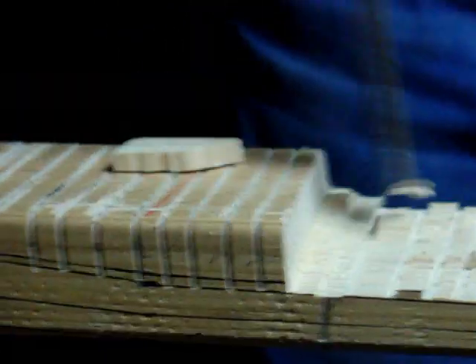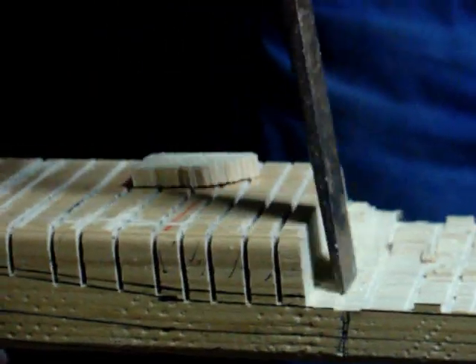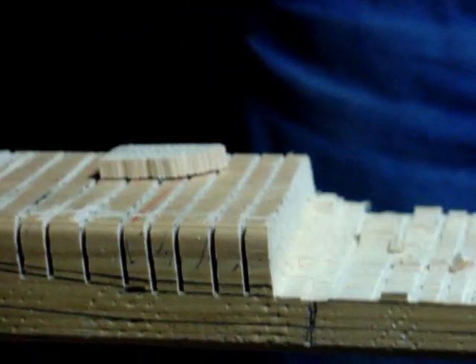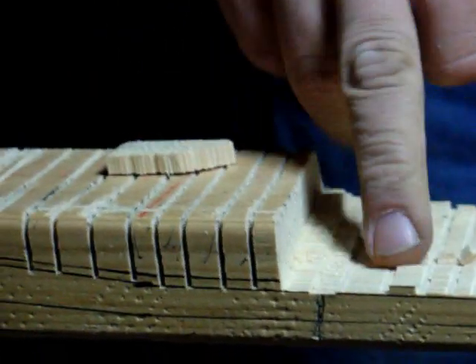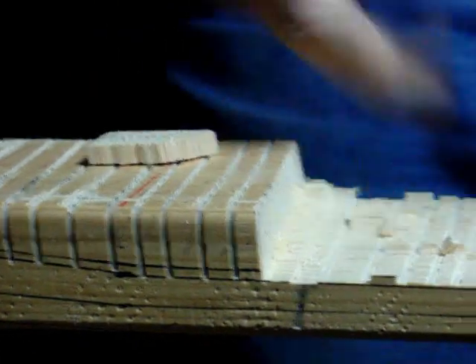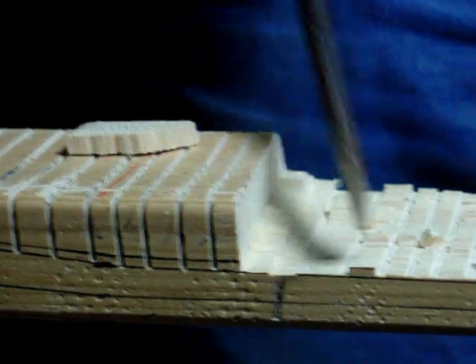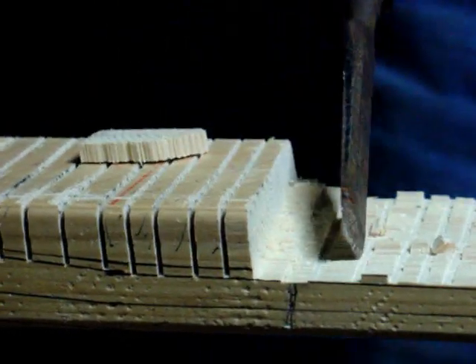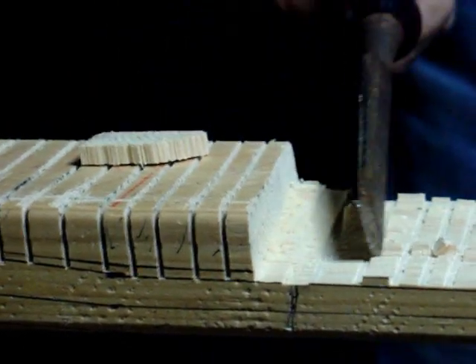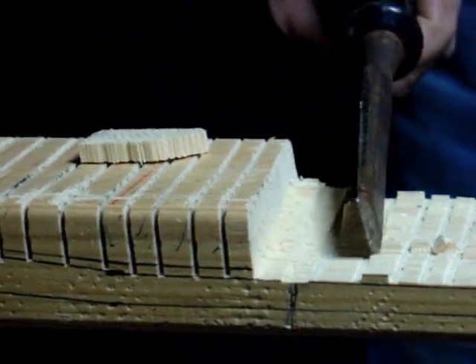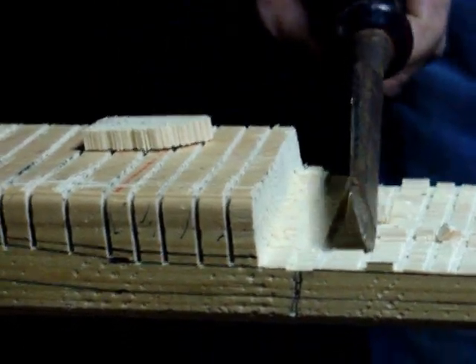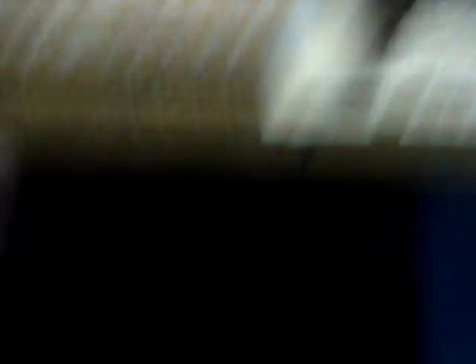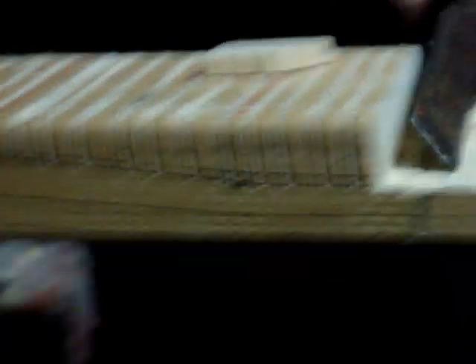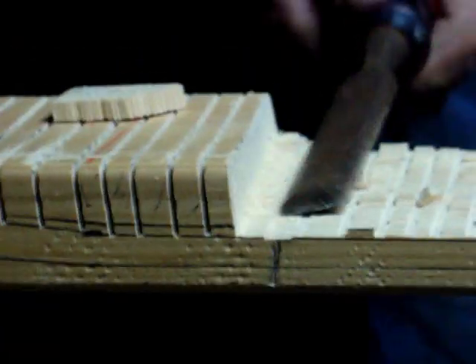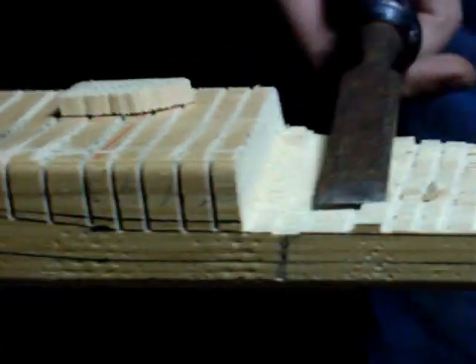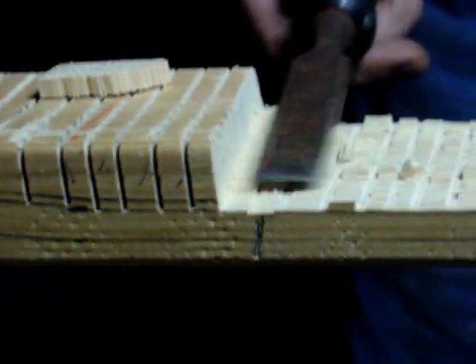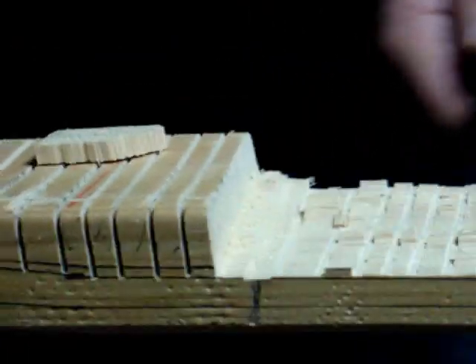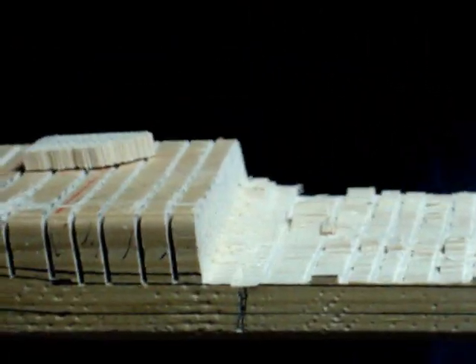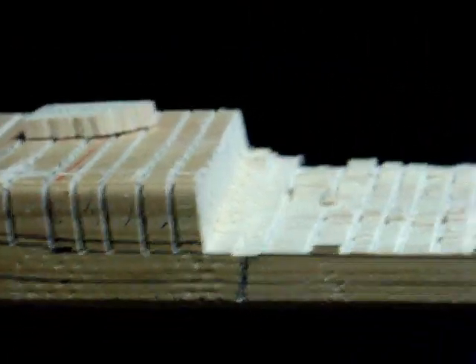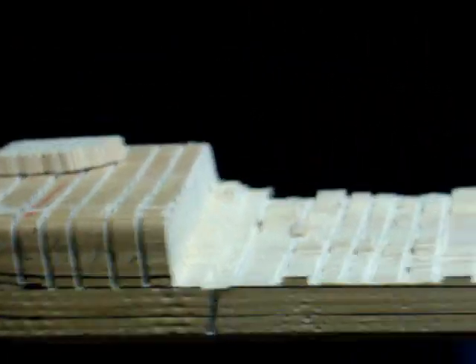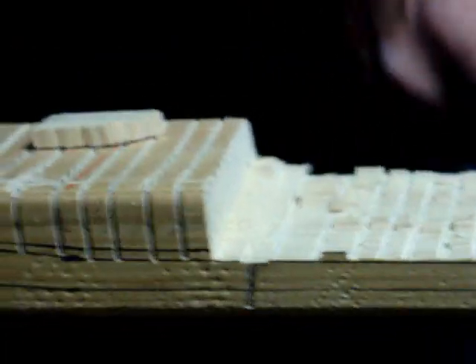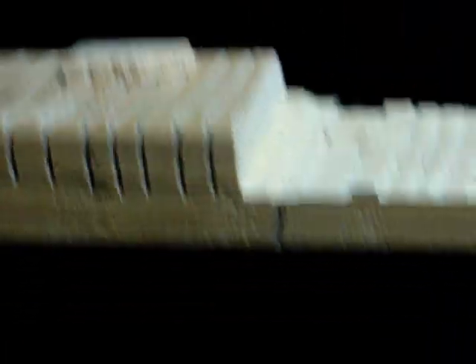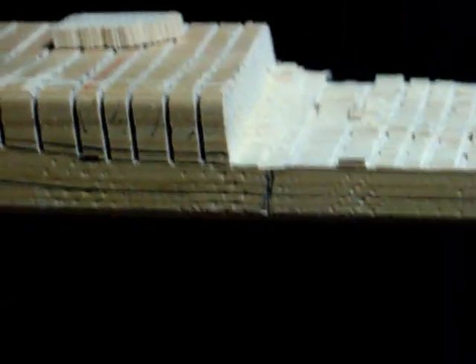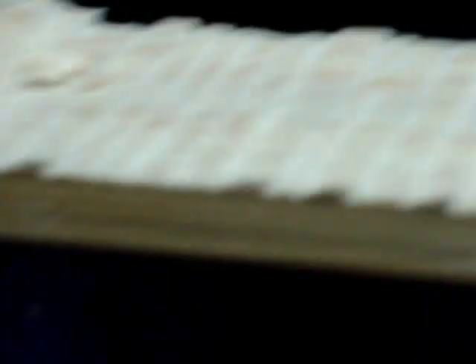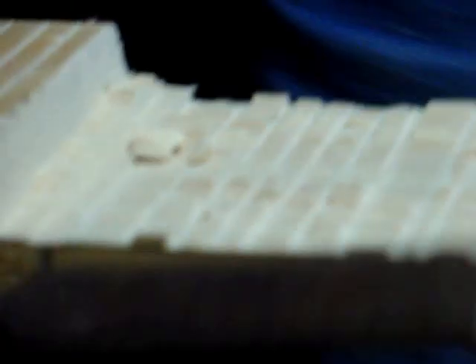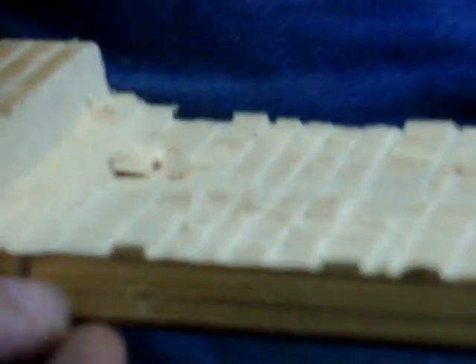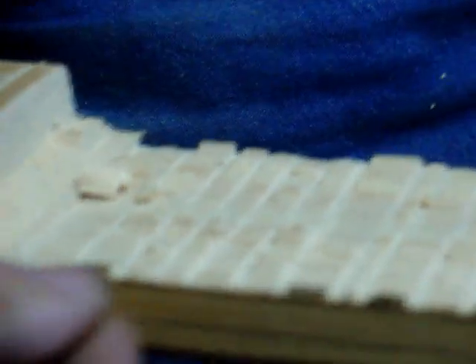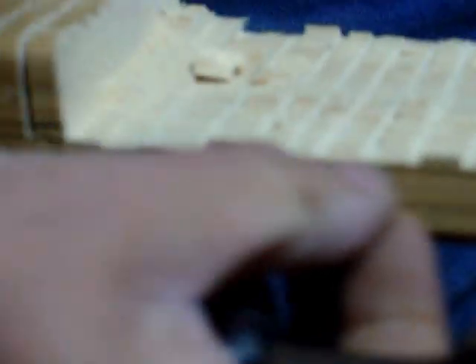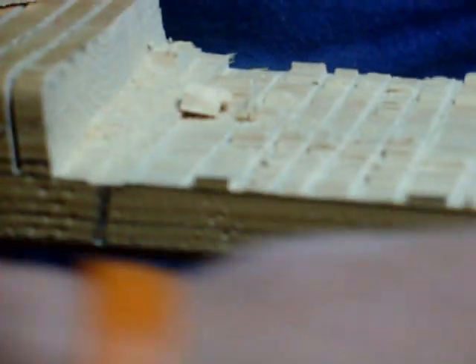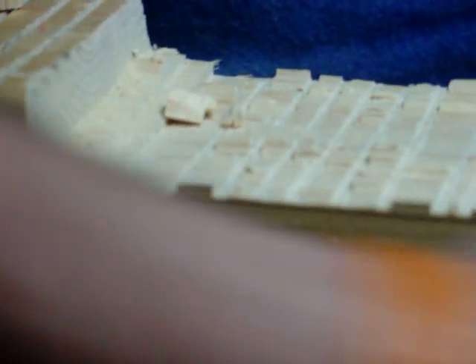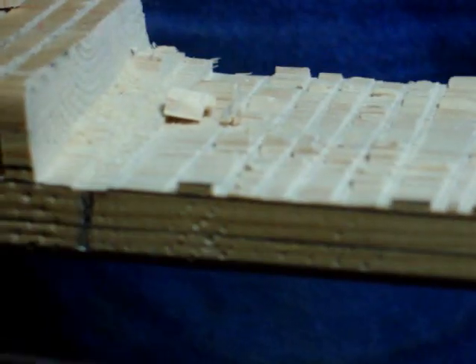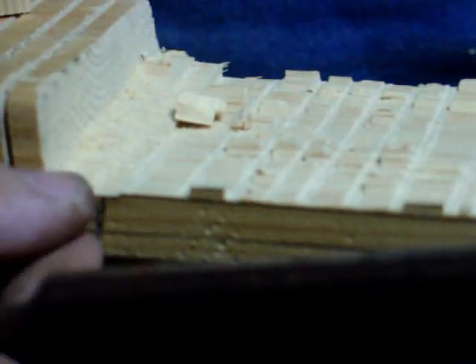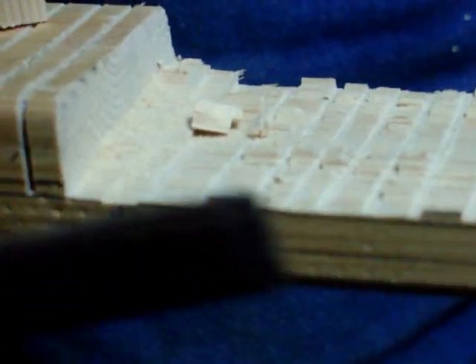When you get down to these lines right here, you can see exactly where you need to be. The only thing I got left to do is plane off the top of these to get down to my level right here. I did get this edge to the line where I want it, and that's the important part.